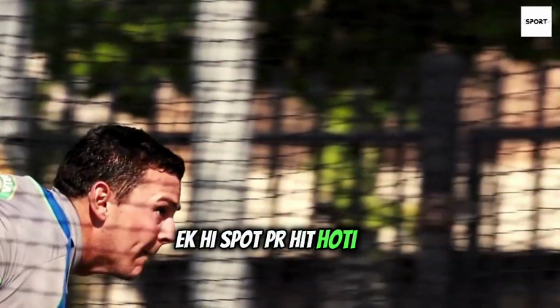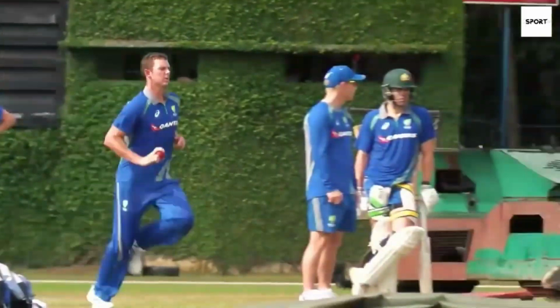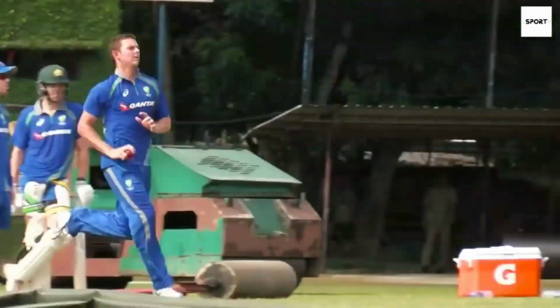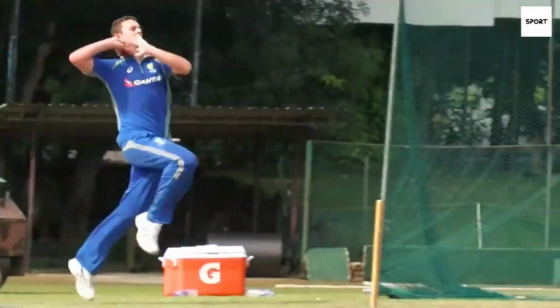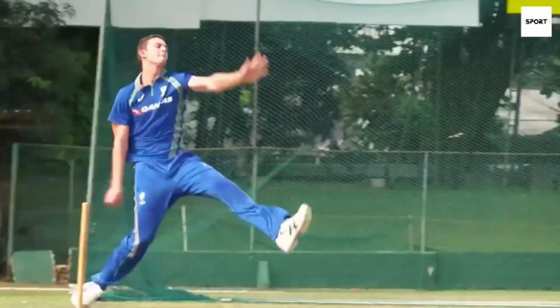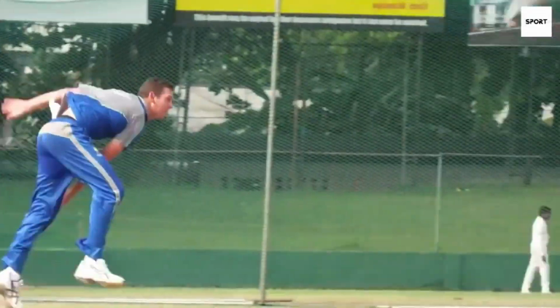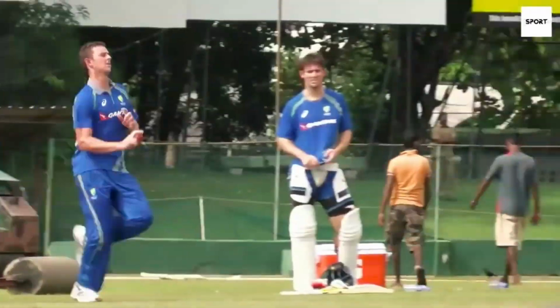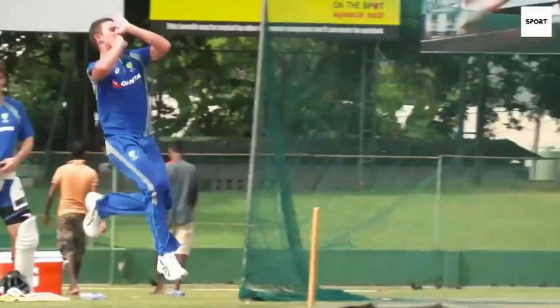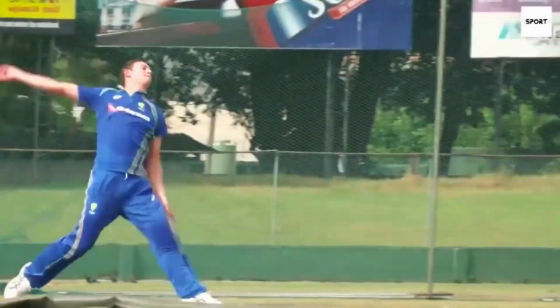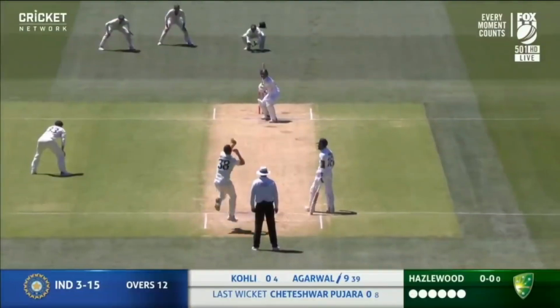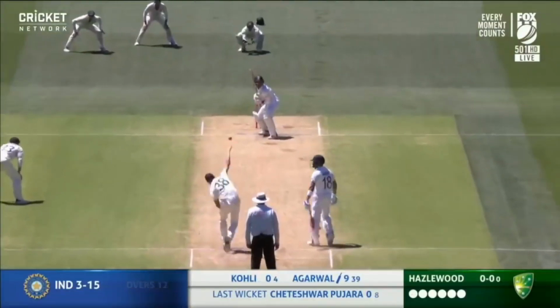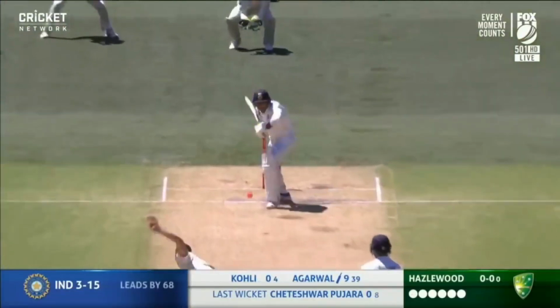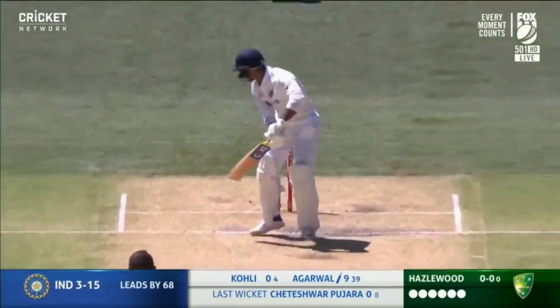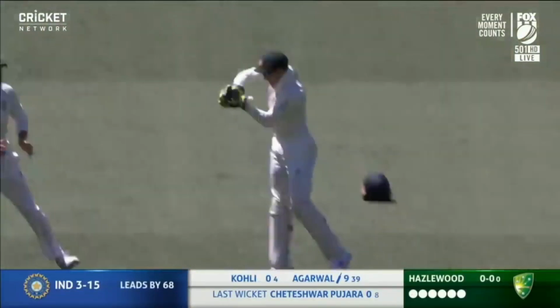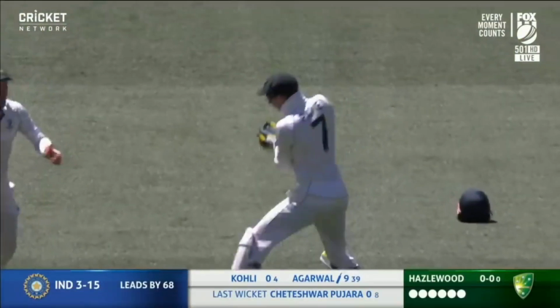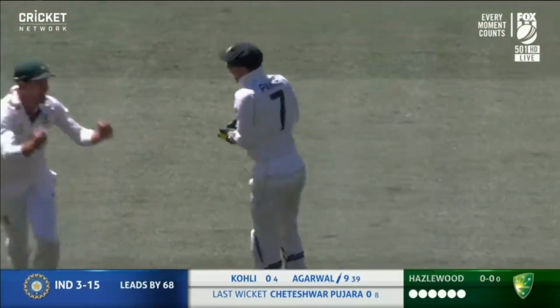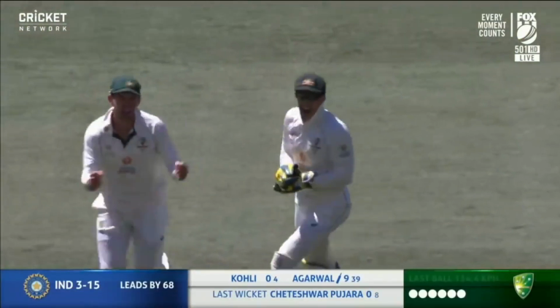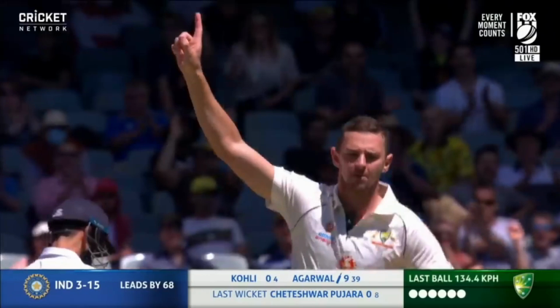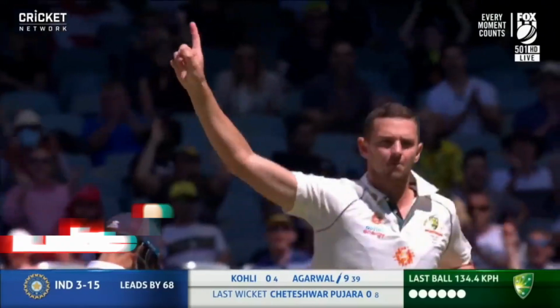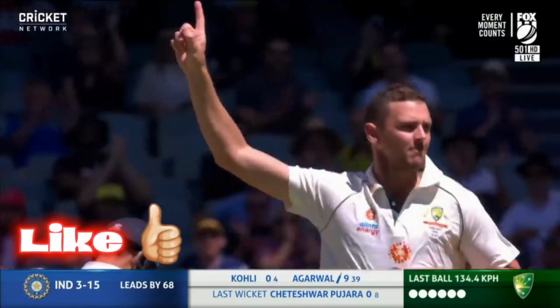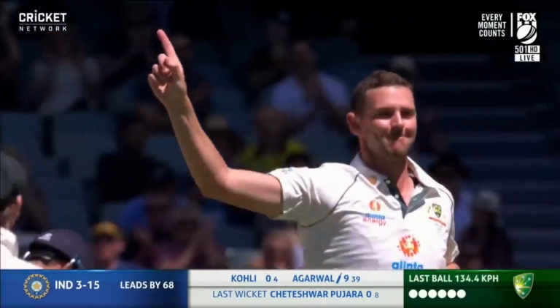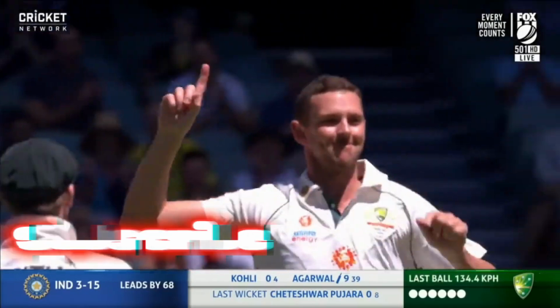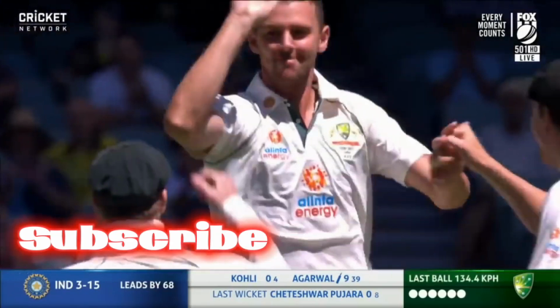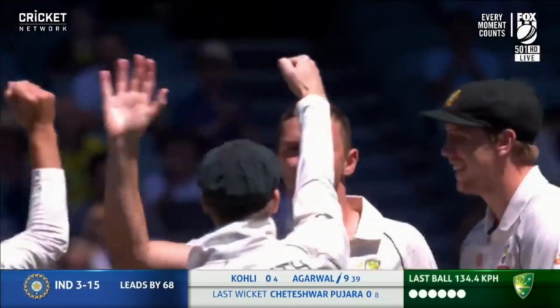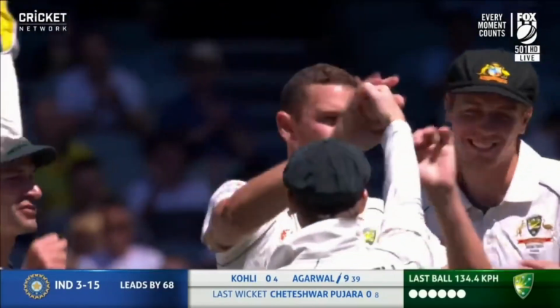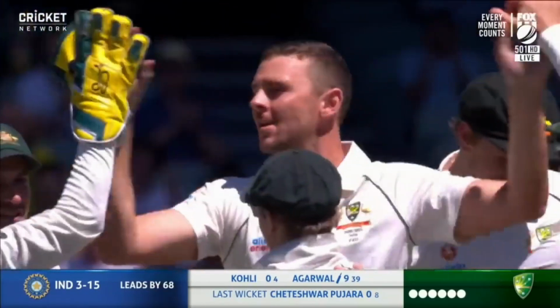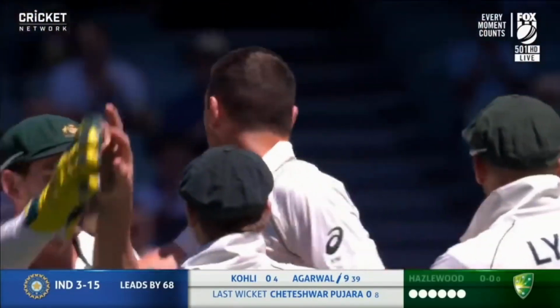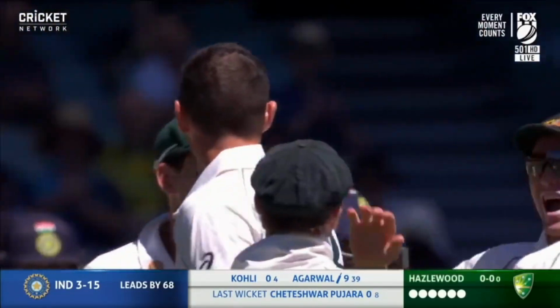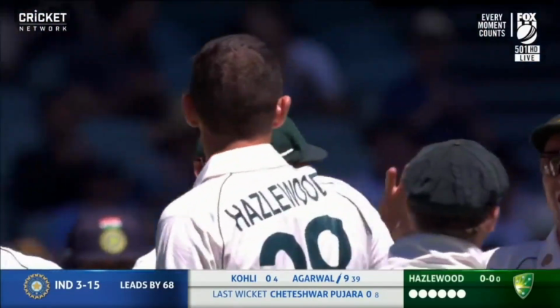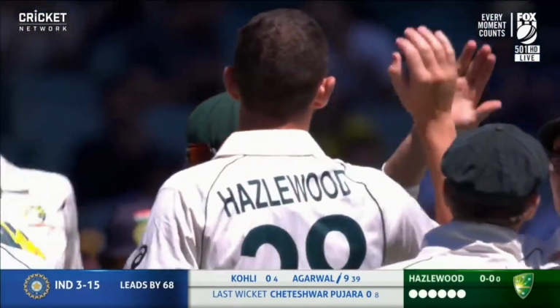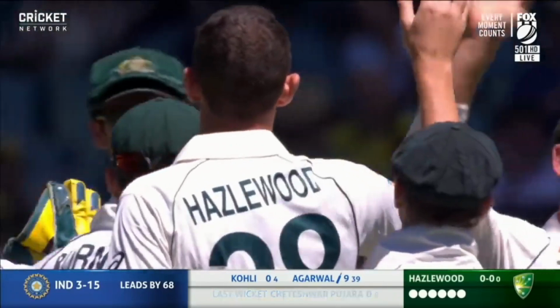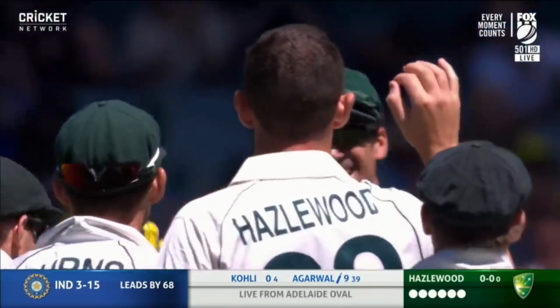One additional point is his run-up. I hope you liked this video. If you did, make sure to like and subscribe to the channel, and let me know in the comments which bowling action analysis you would like to see next.